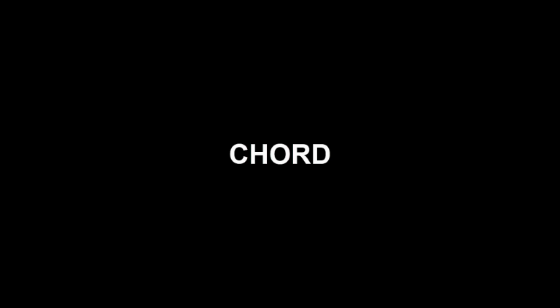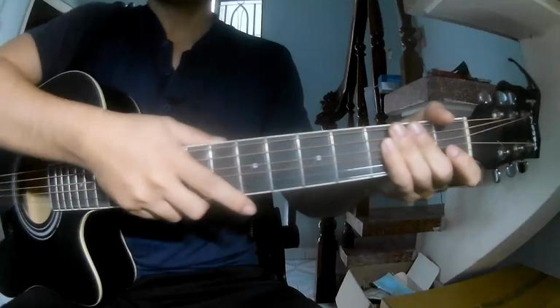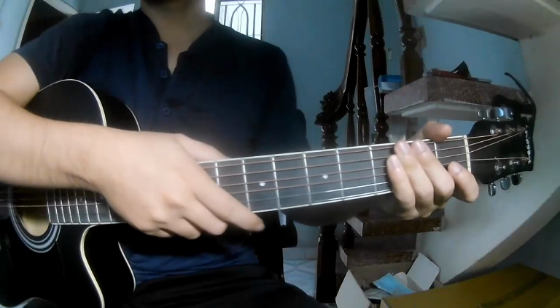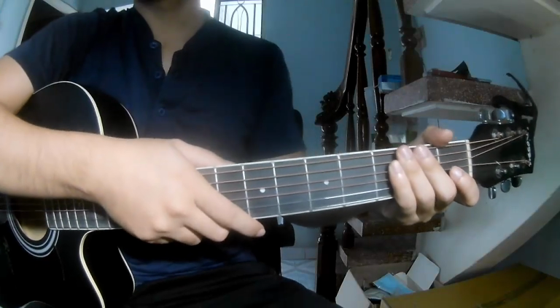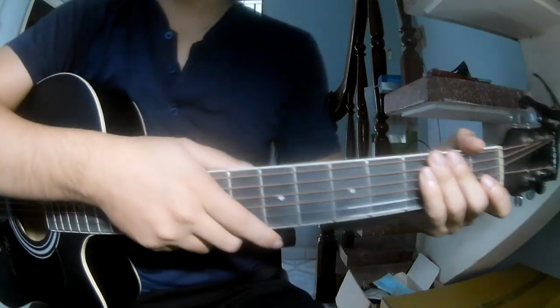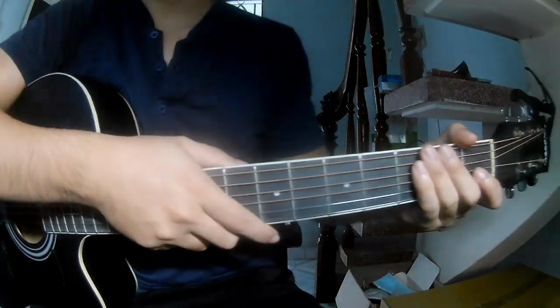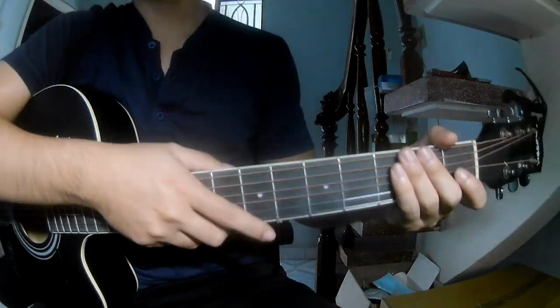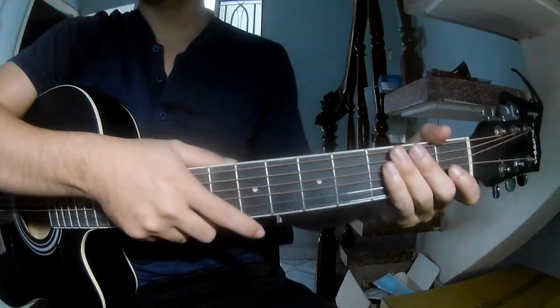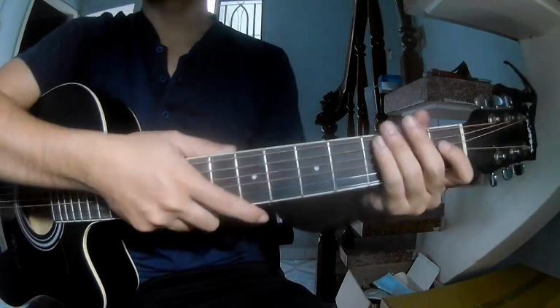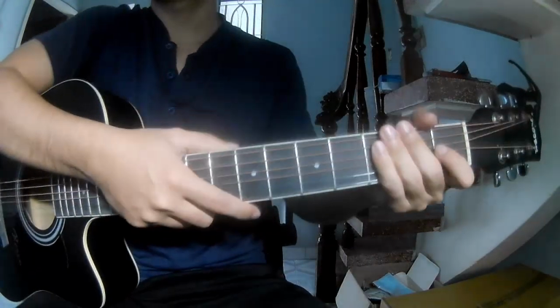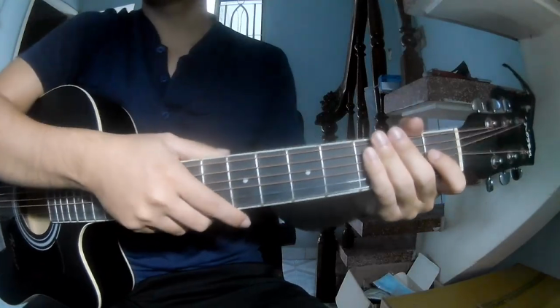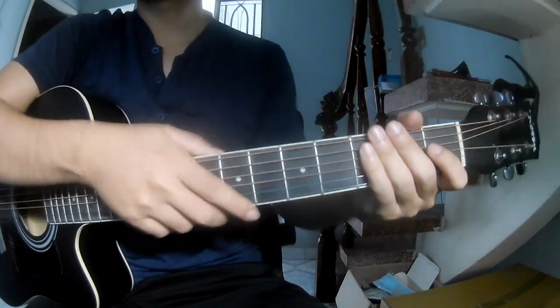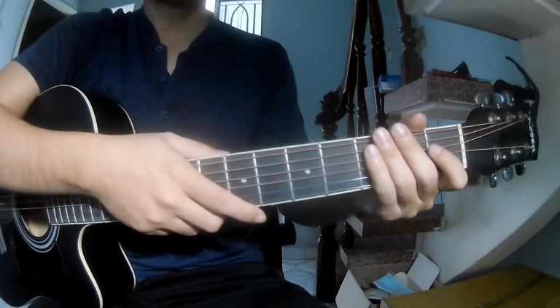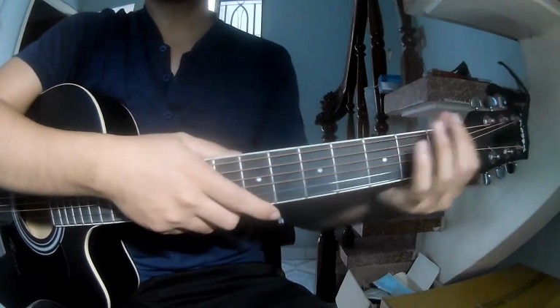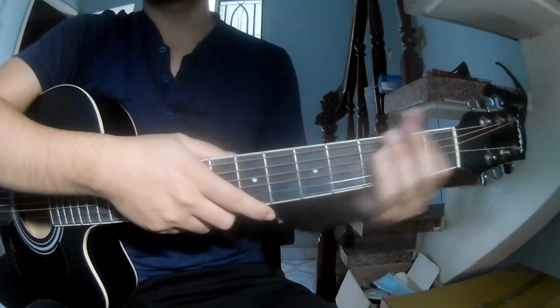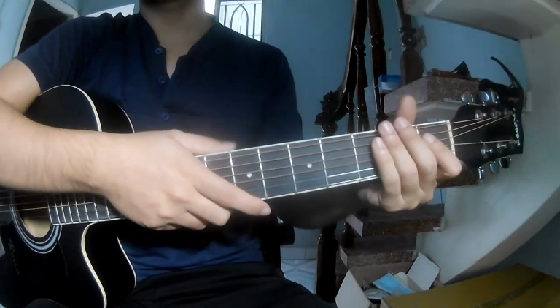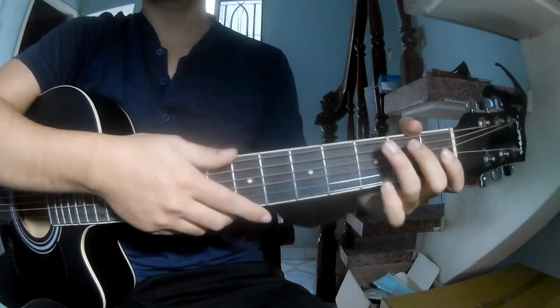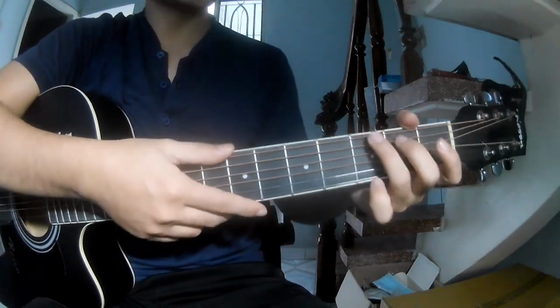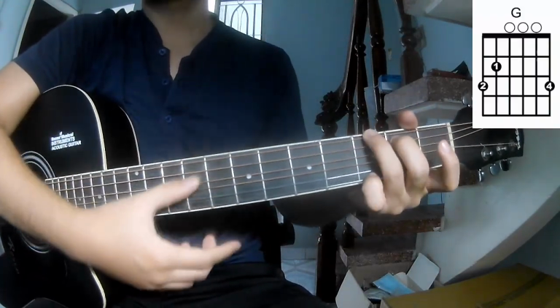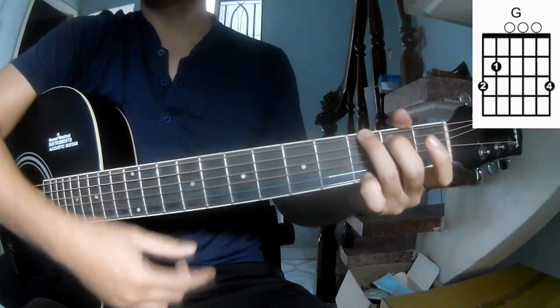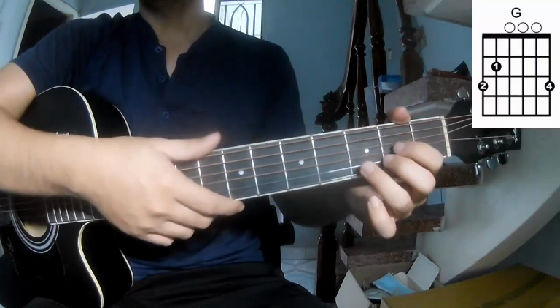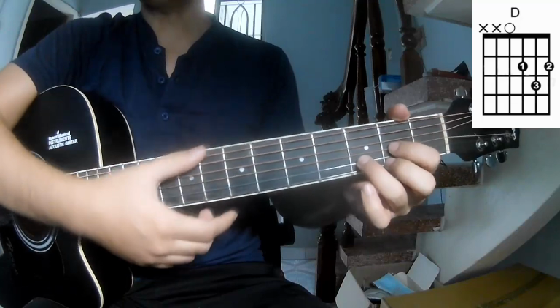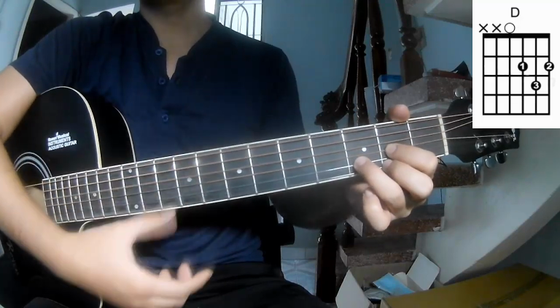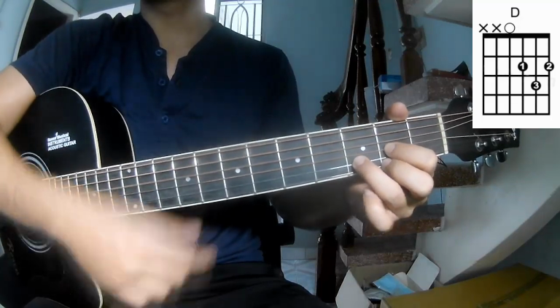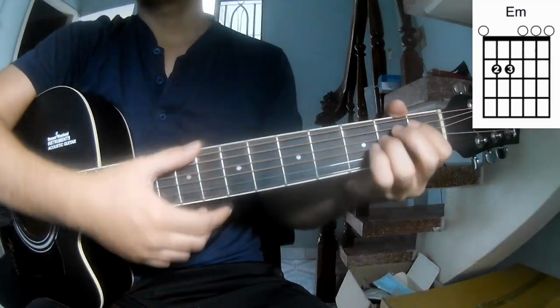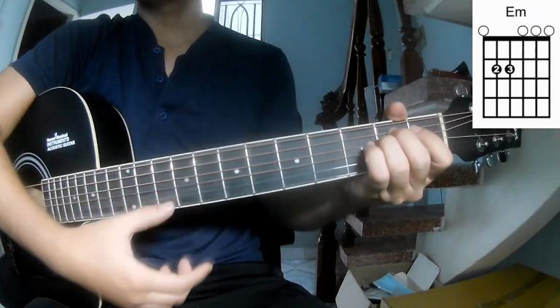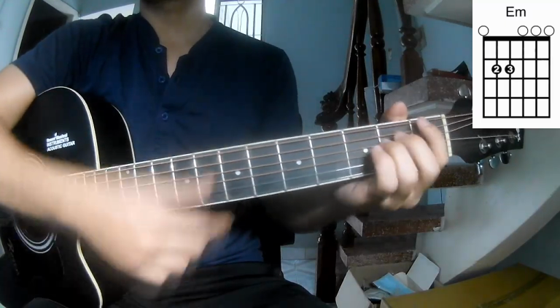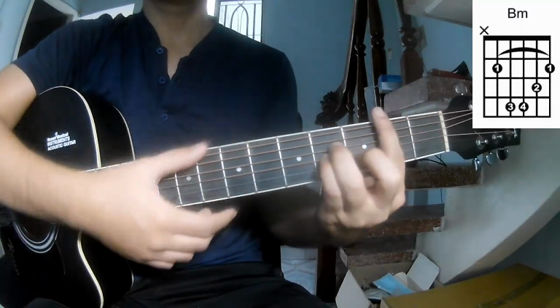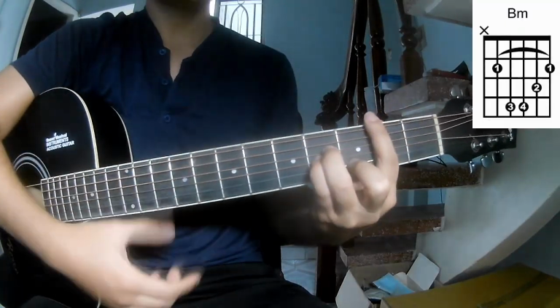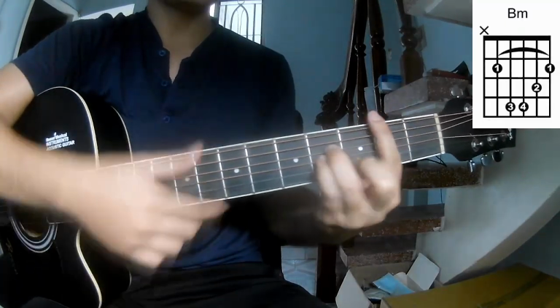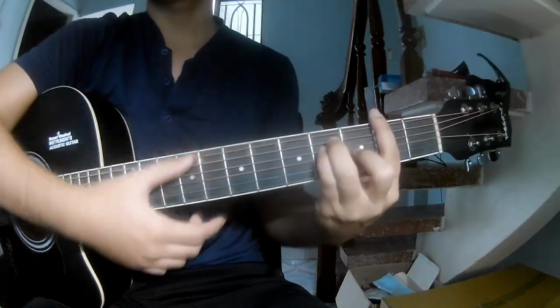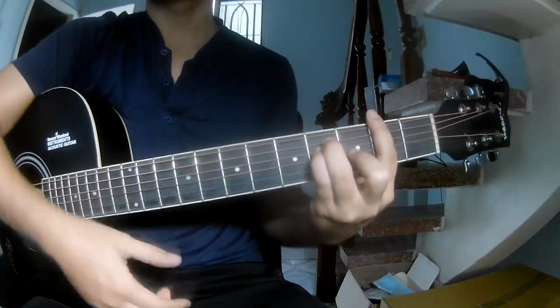Hi everyone. Today we see how to play guitar — 'Someday Someday' by Peter Young. First, the music chords. So the chords for this song are: G, D, Em, Em, and Em.